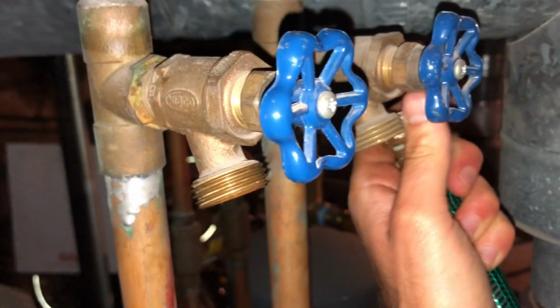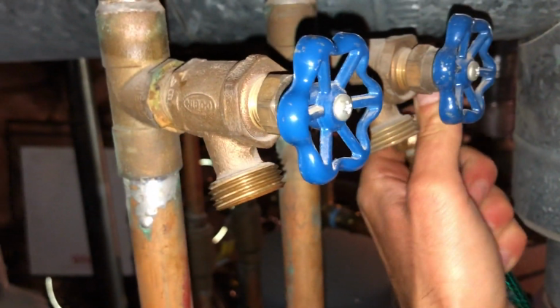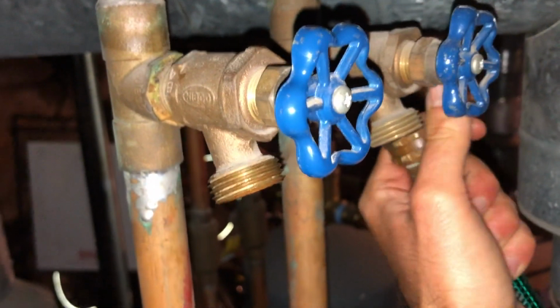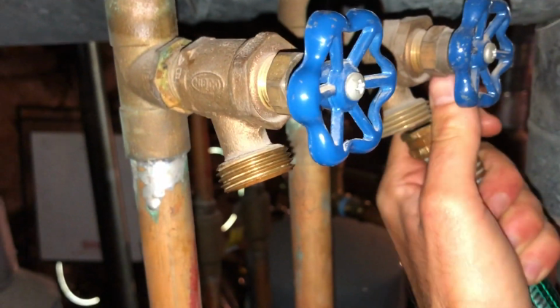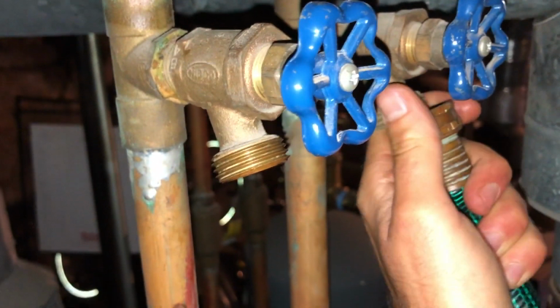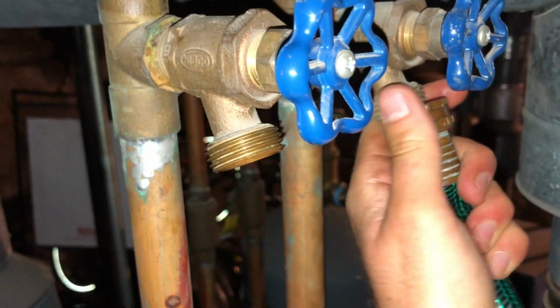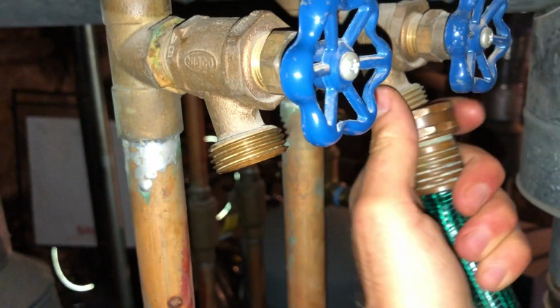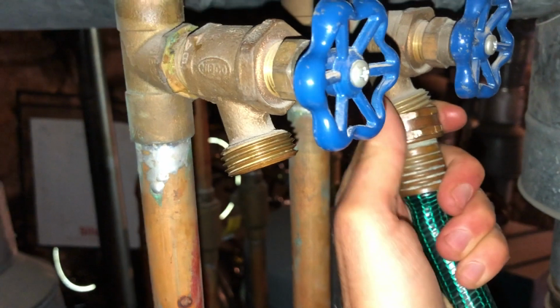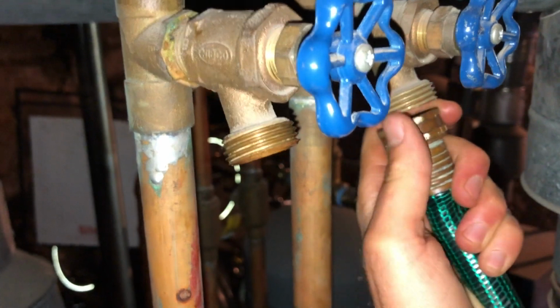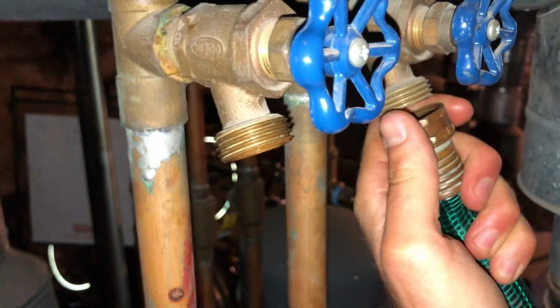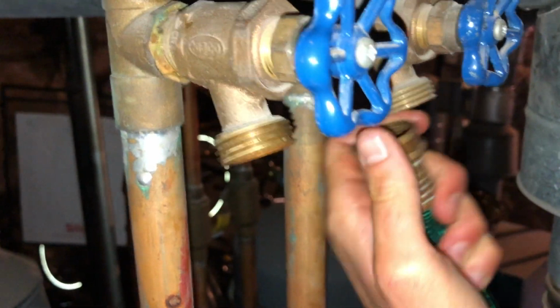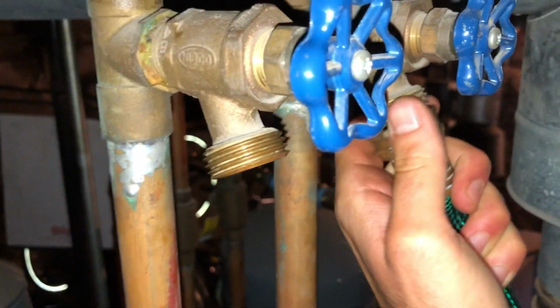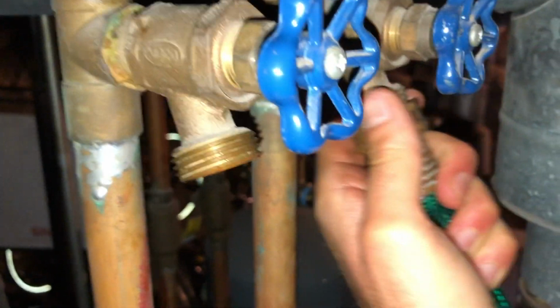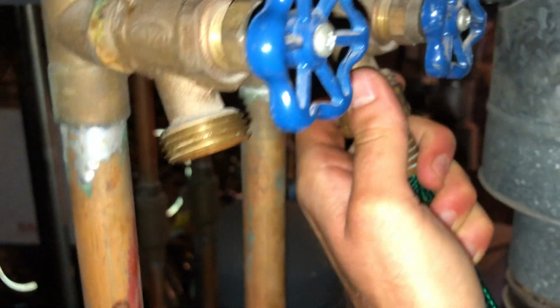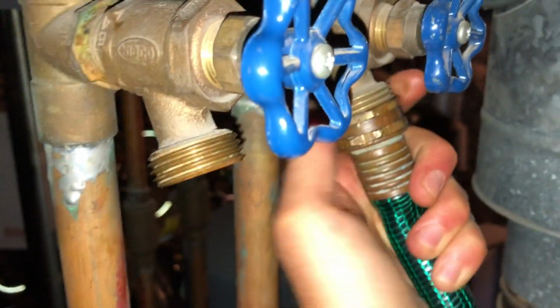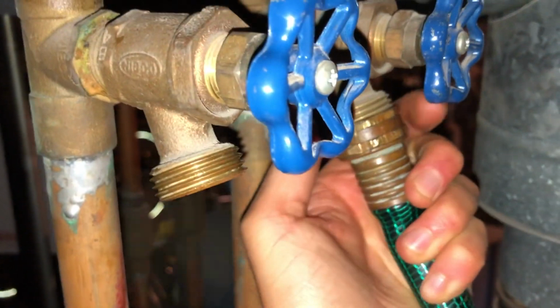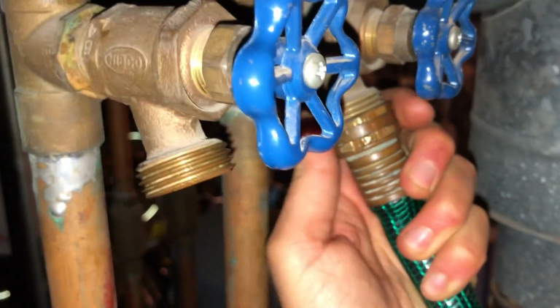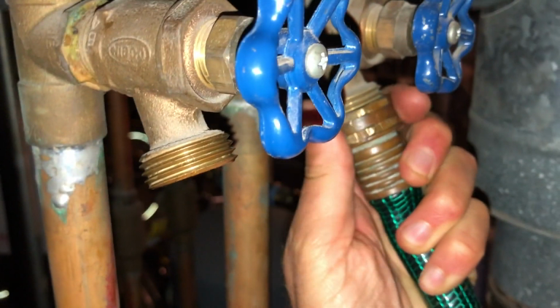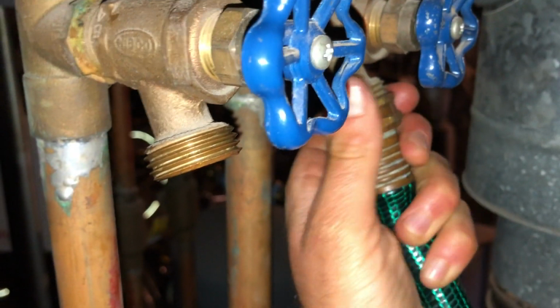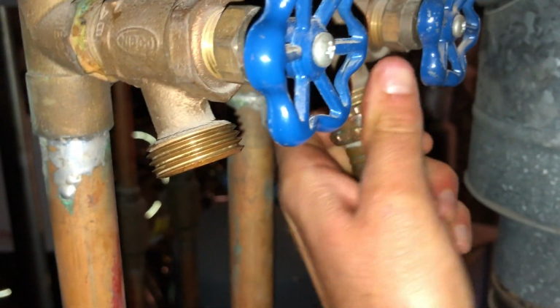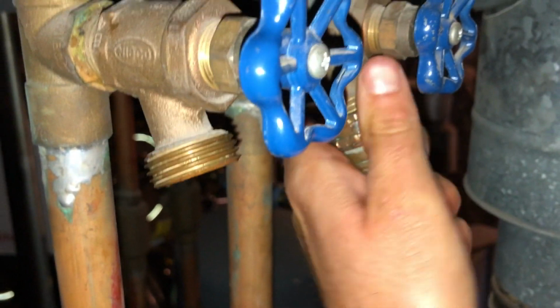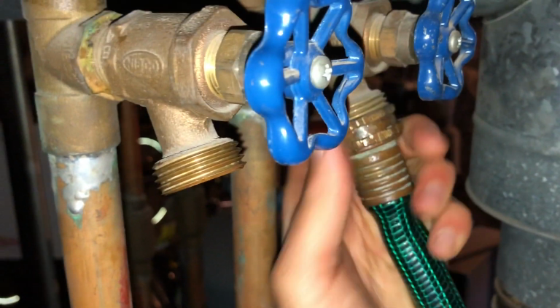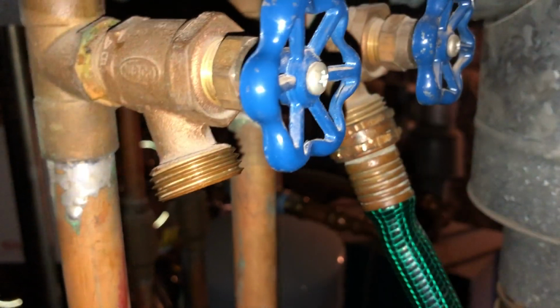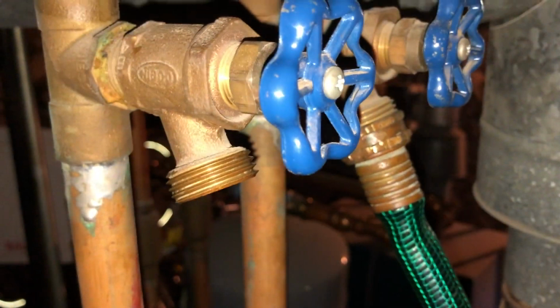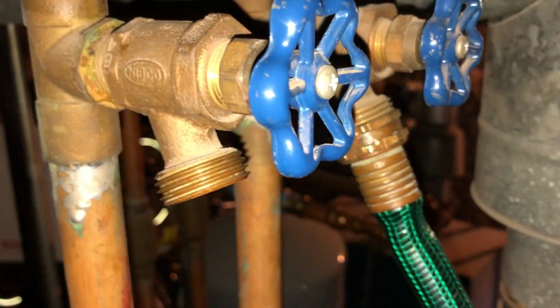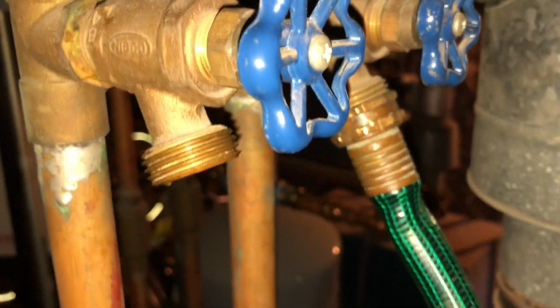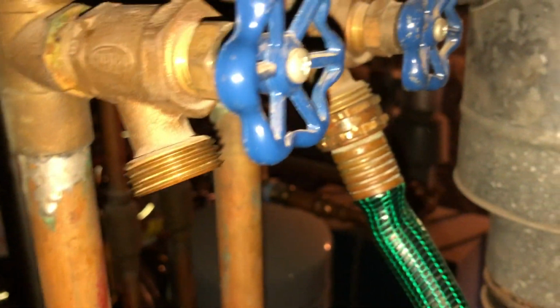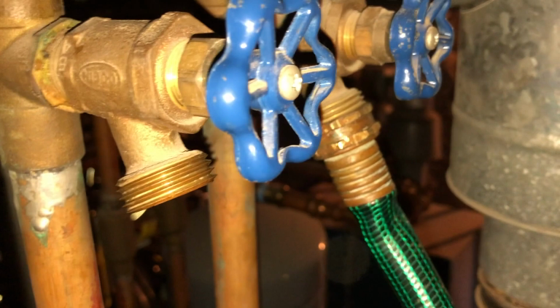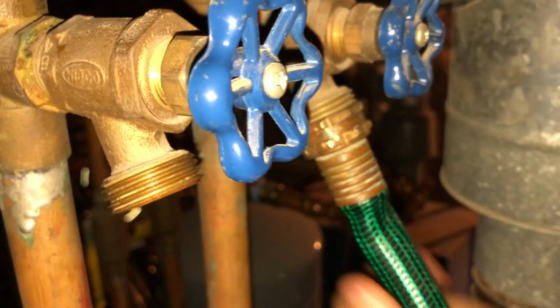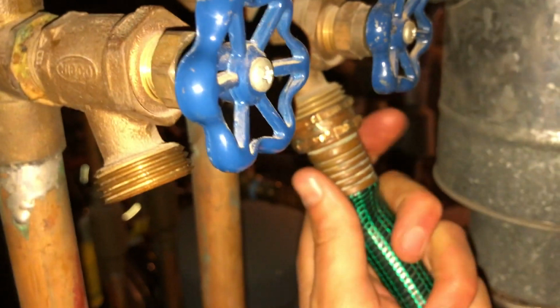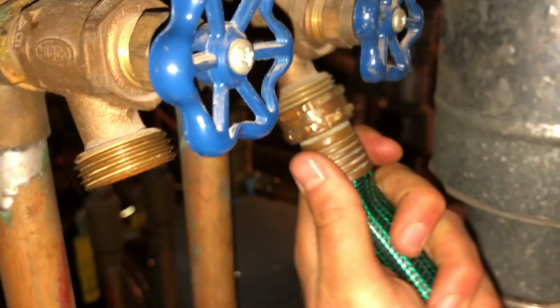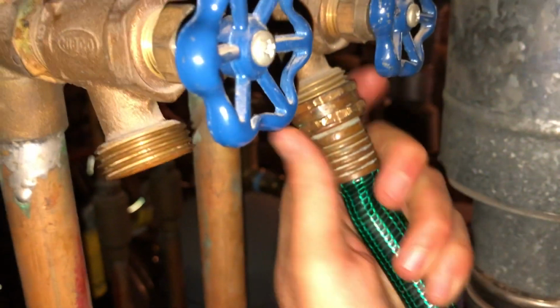You could do this for however many zones you have in the house, and it really flushes the air out of the entire system, not just one radiator.